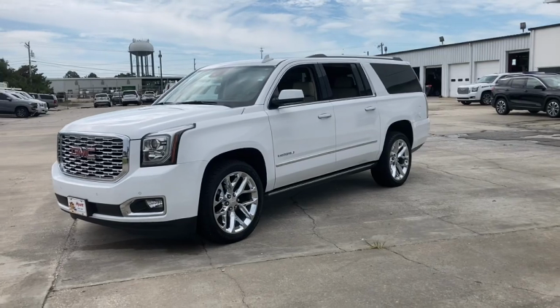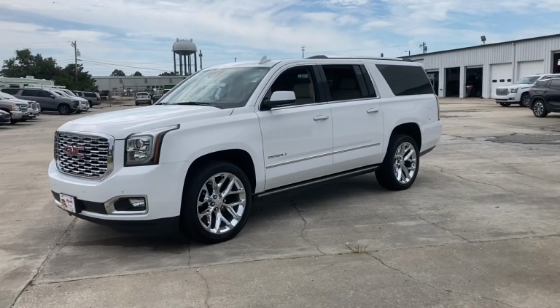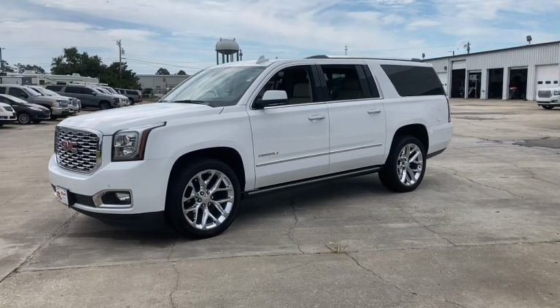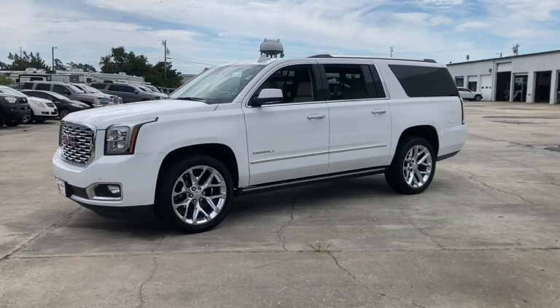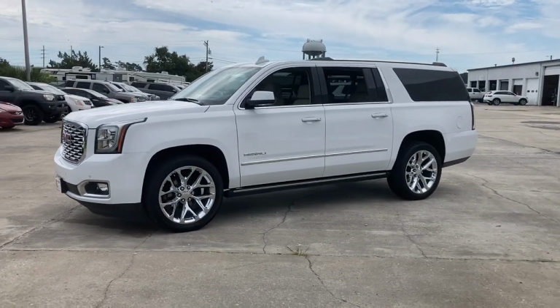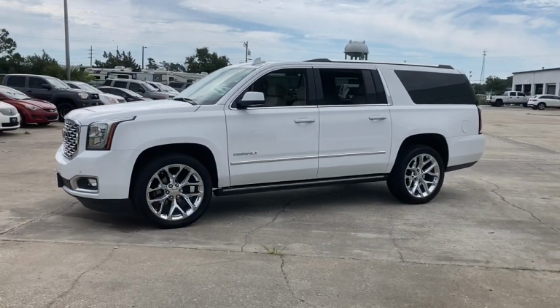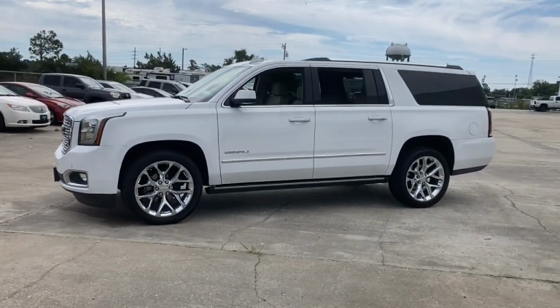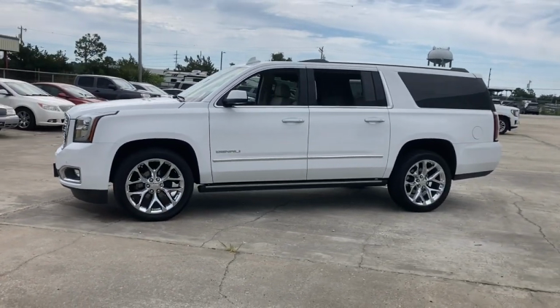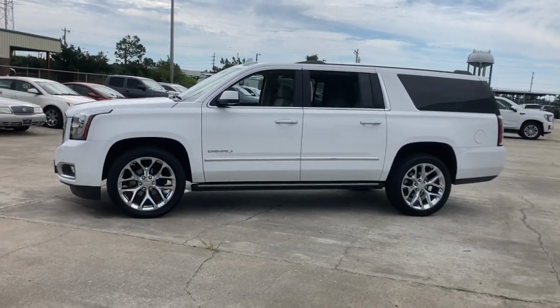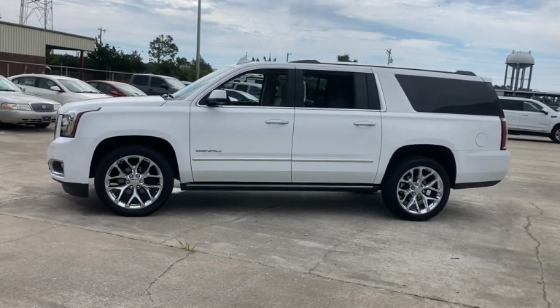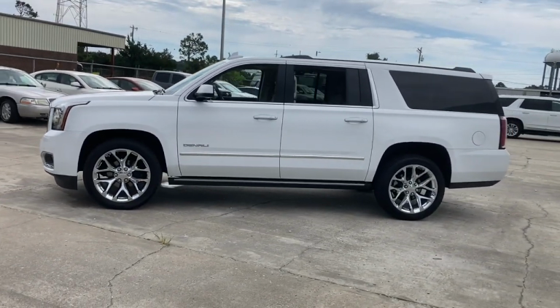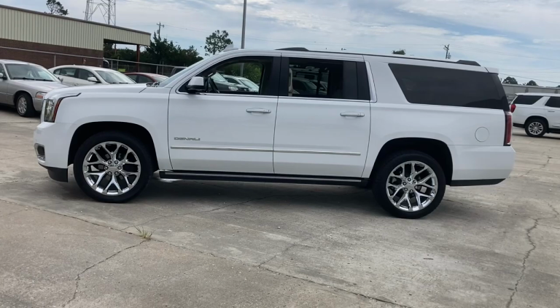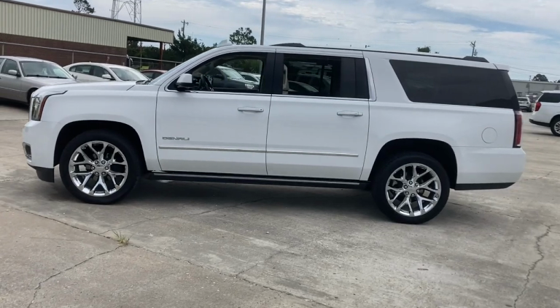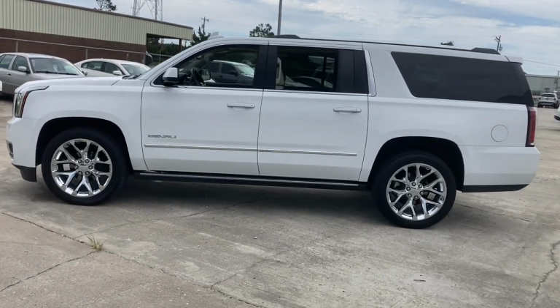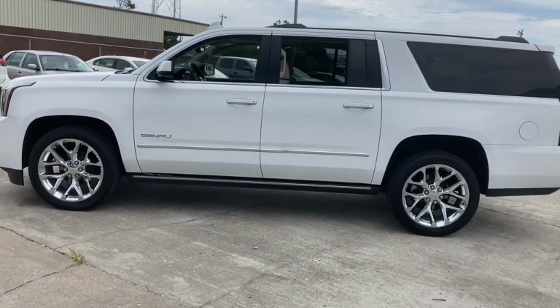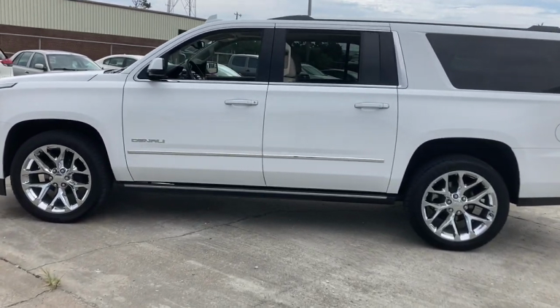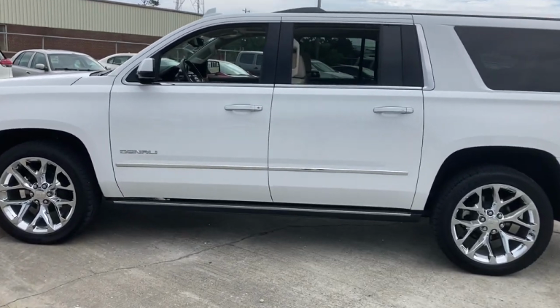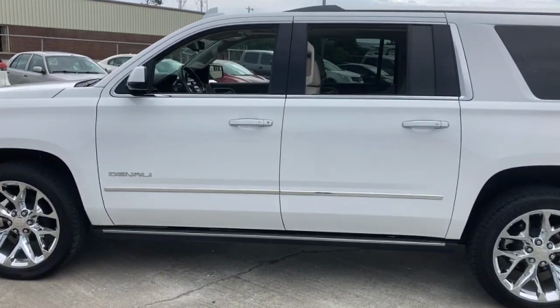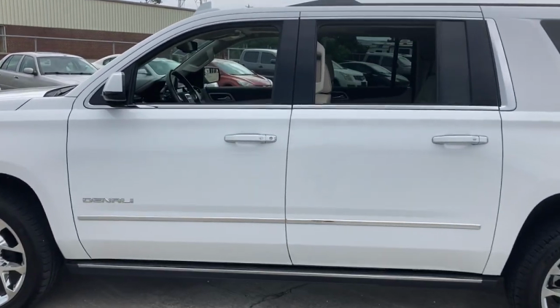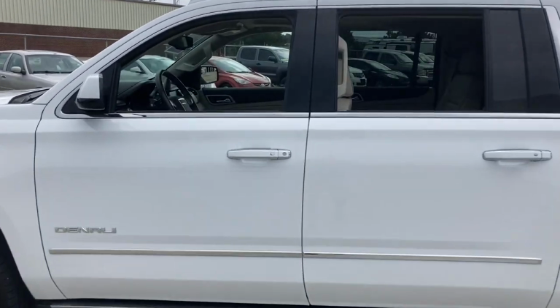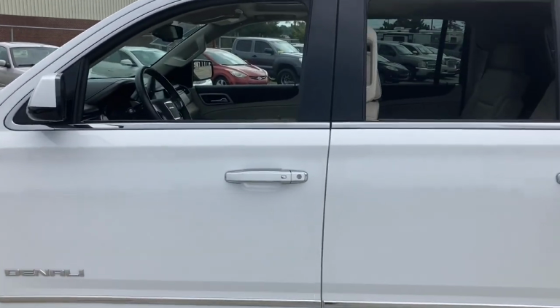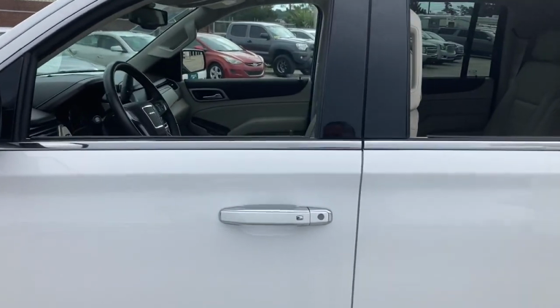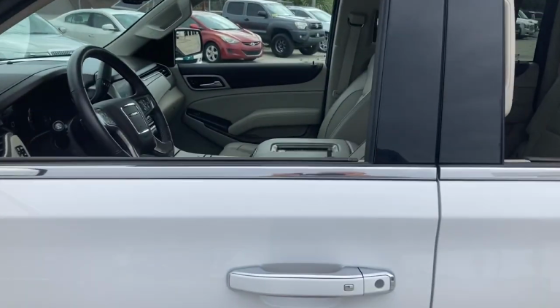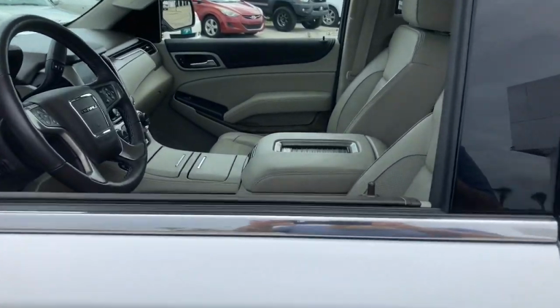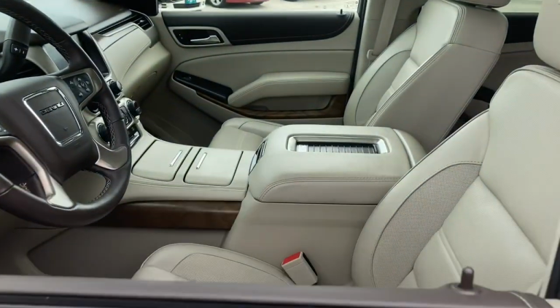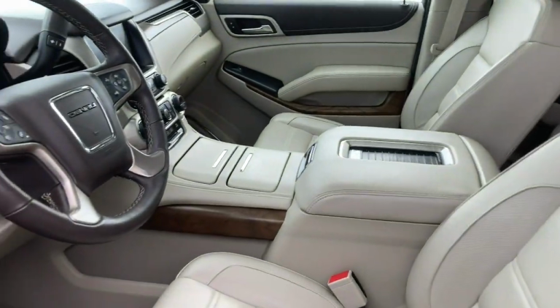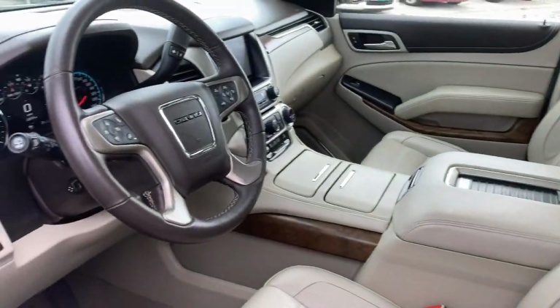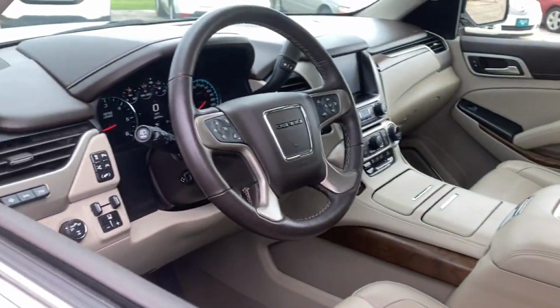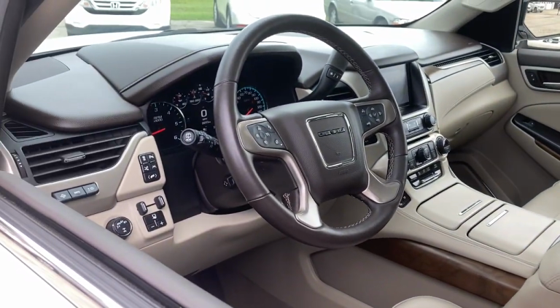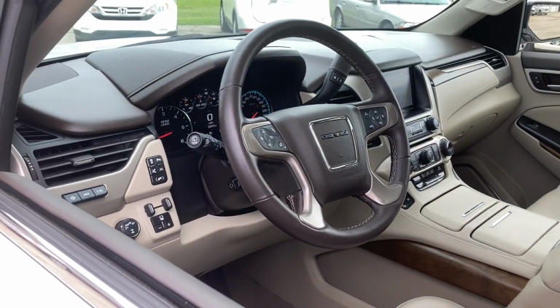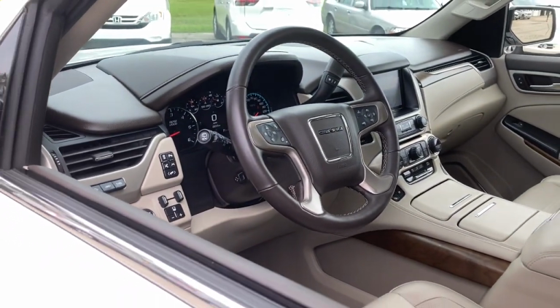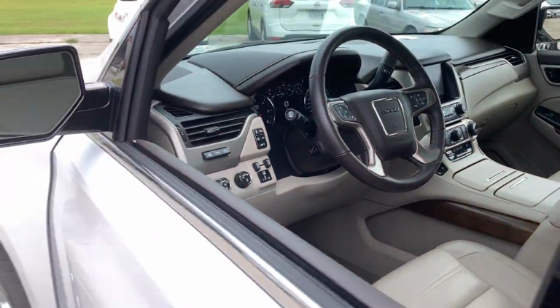This Yukon XL offers extra spacious premium comfort and tech-savvy infotainment, impressive towing capability, super-sized cargo space, and a host of options that let you build the adventure machine of your dreams.